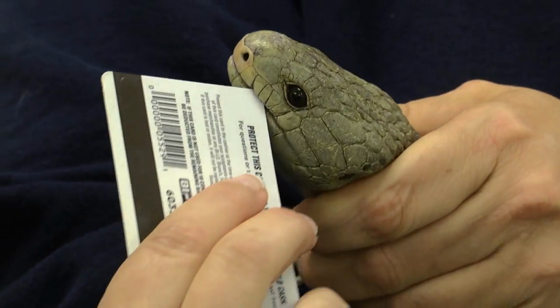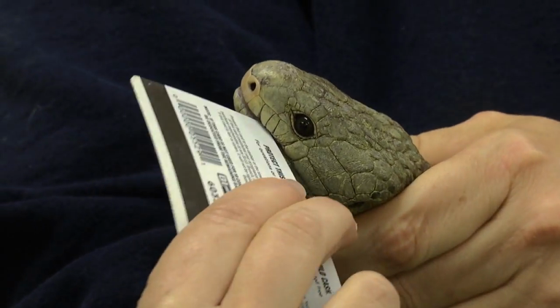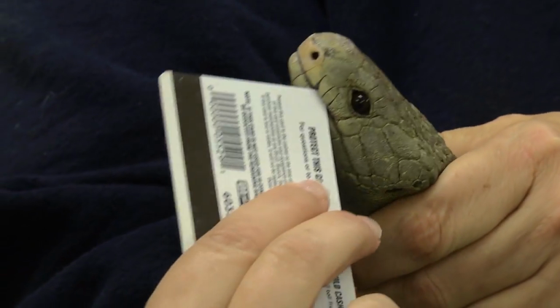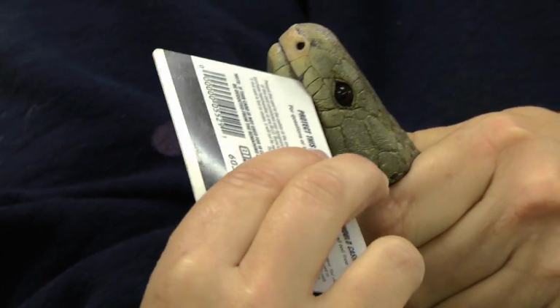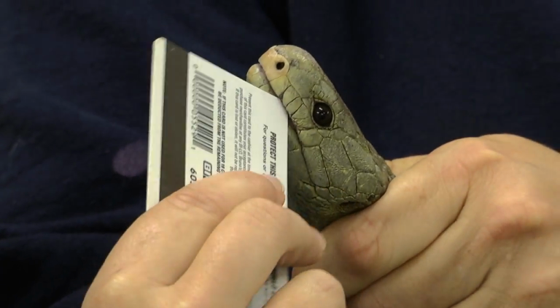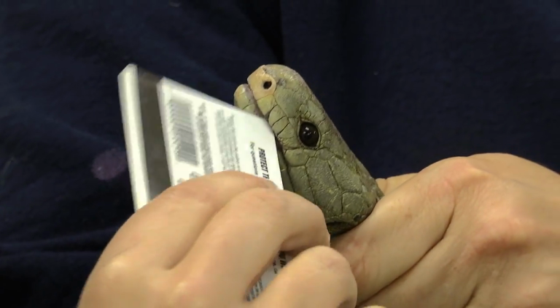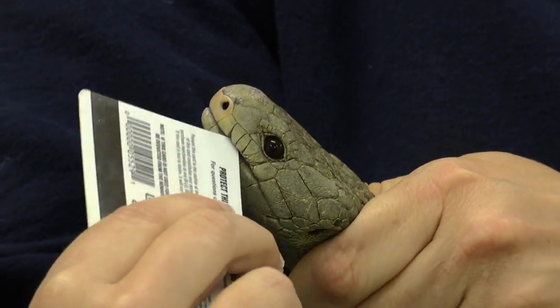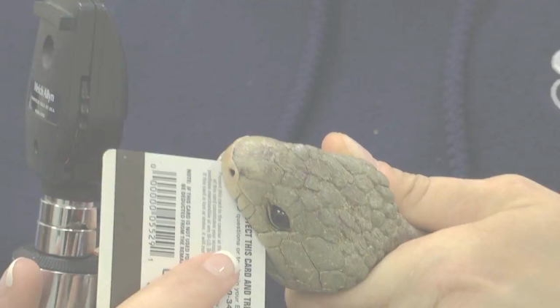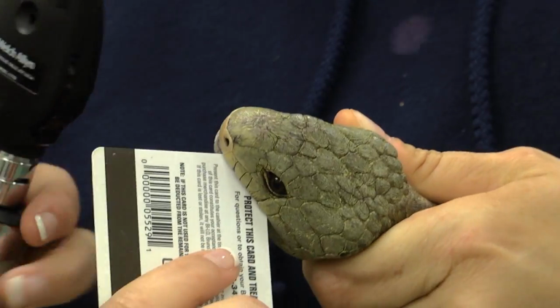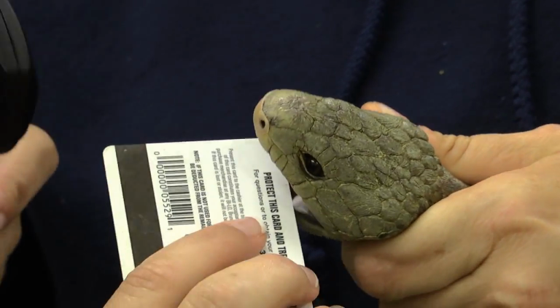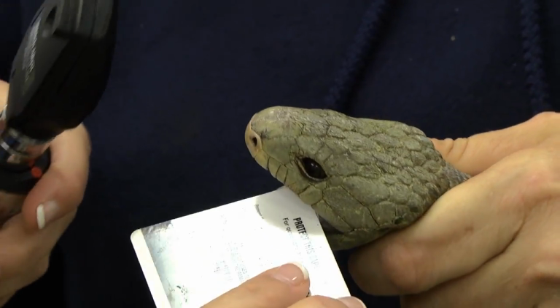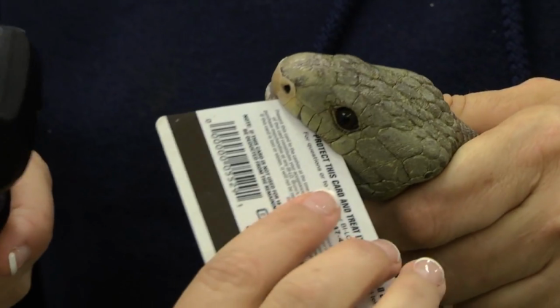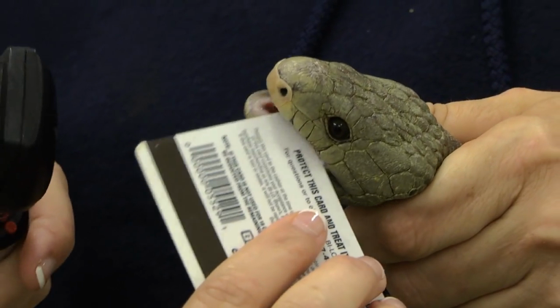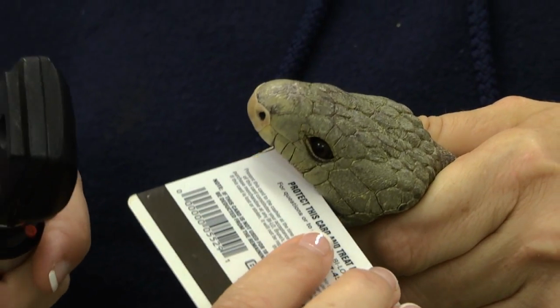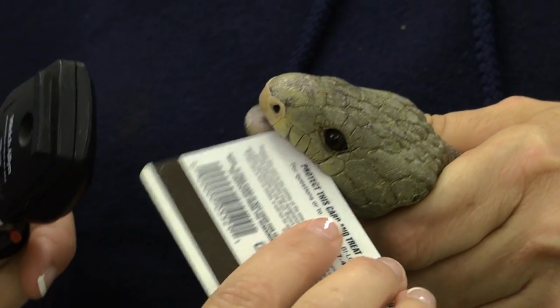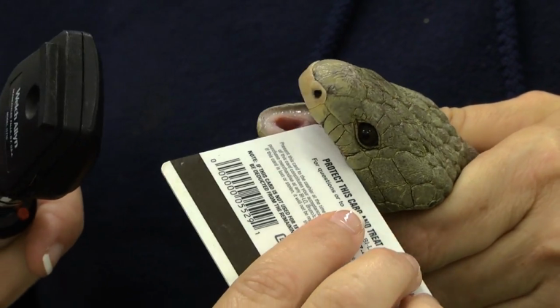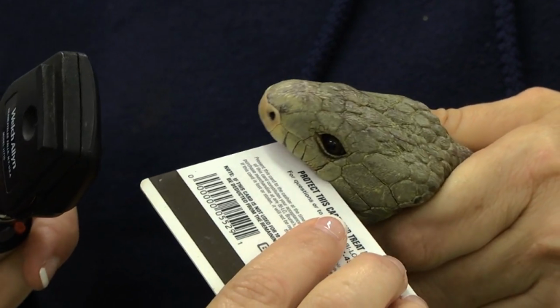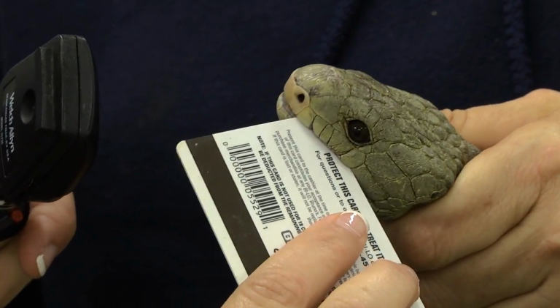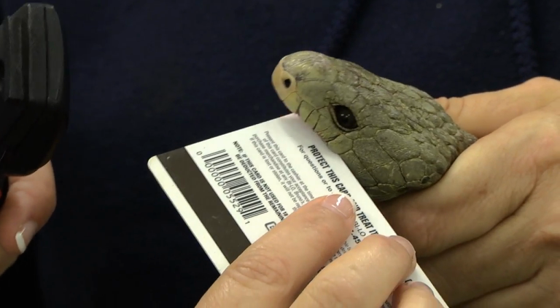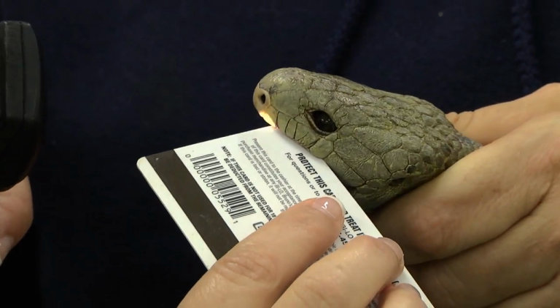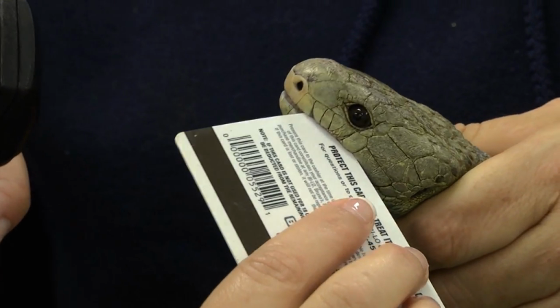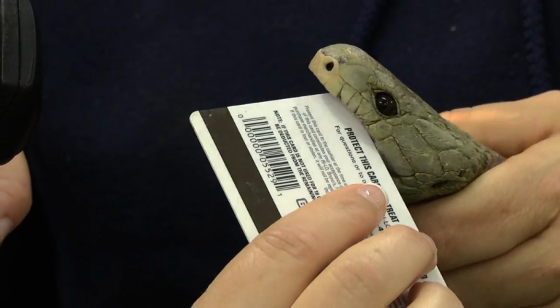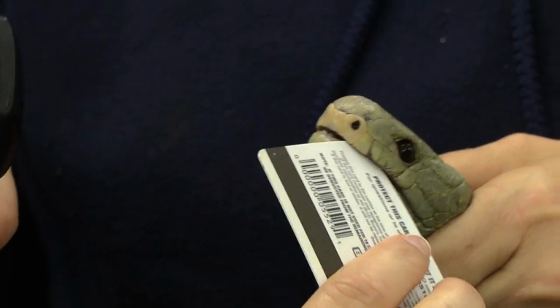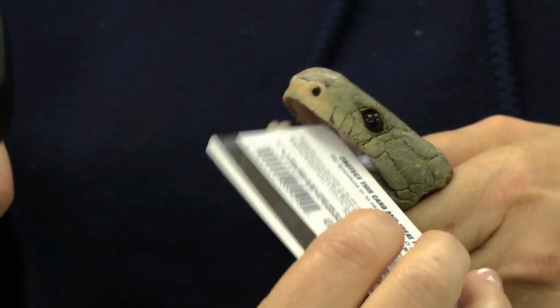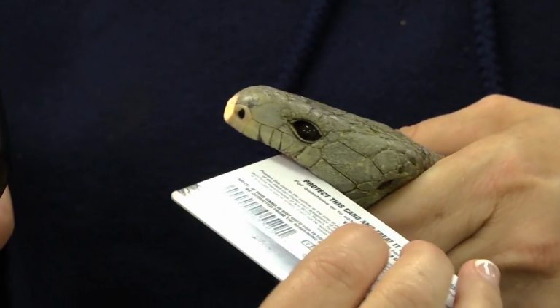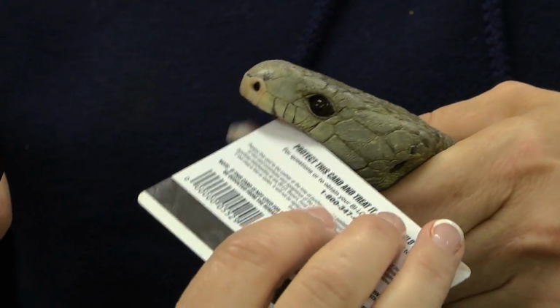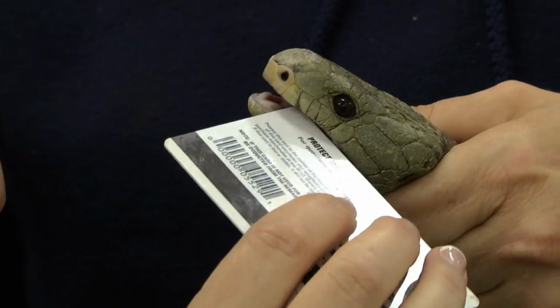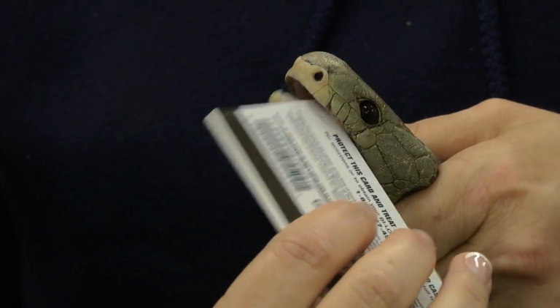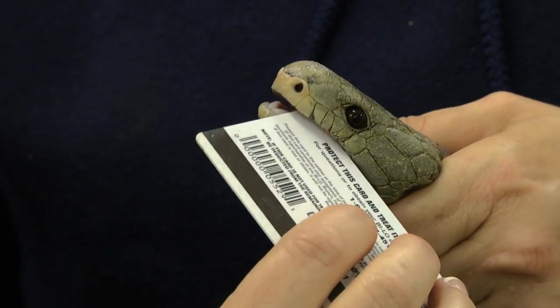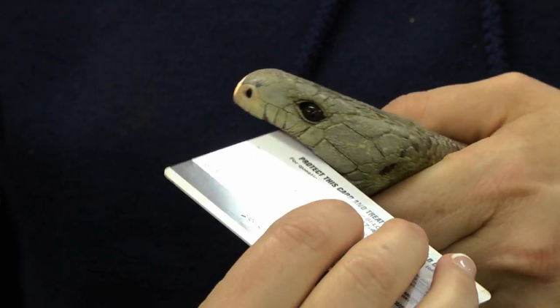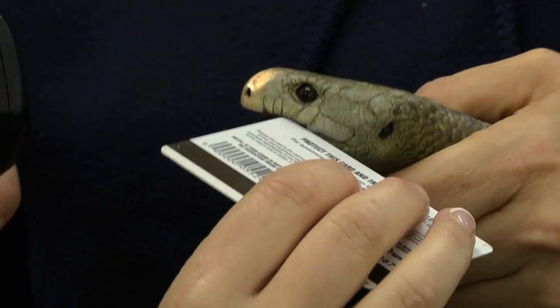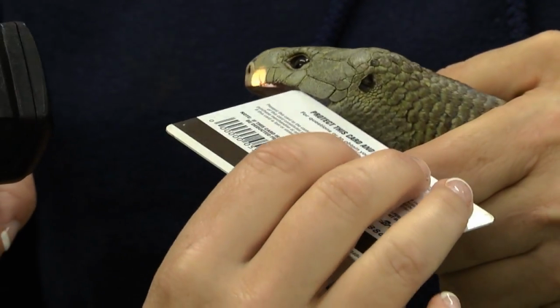The next step we look in their mouth. They have very small teeth, so we don't want to injure any teeth, so we're very gentle when we open their mouth. We're just making sure that the mouth is pink and that we don't see any lesions or ulcers, and her mouth looks great.